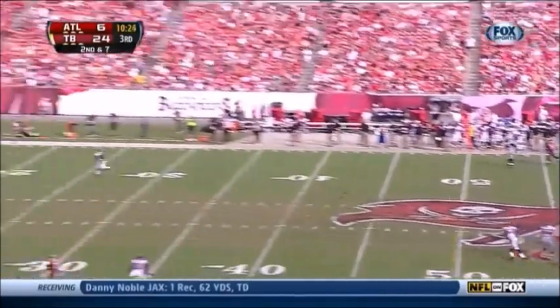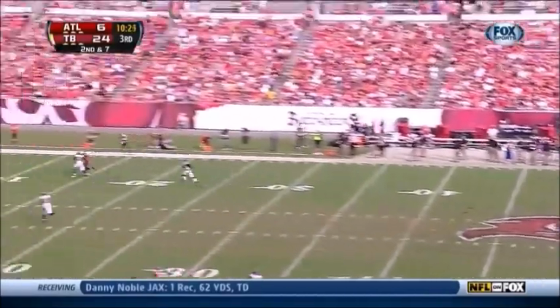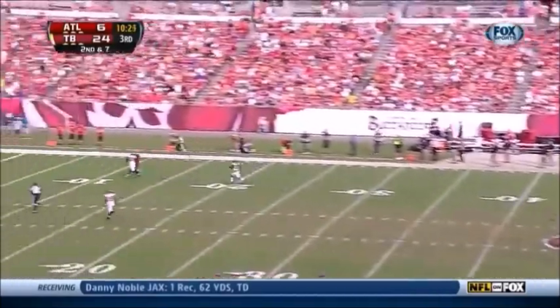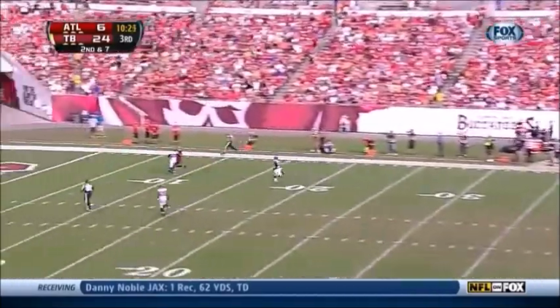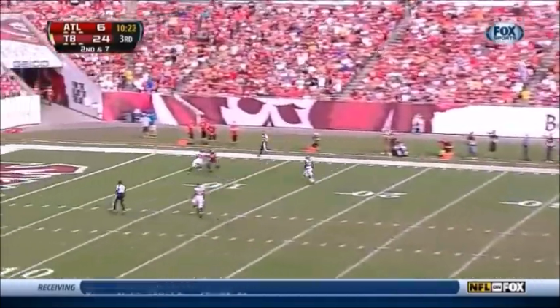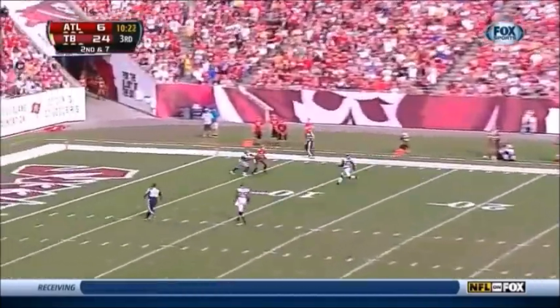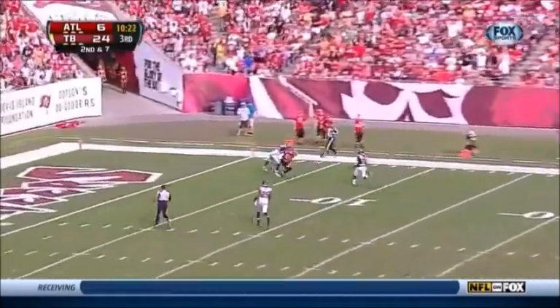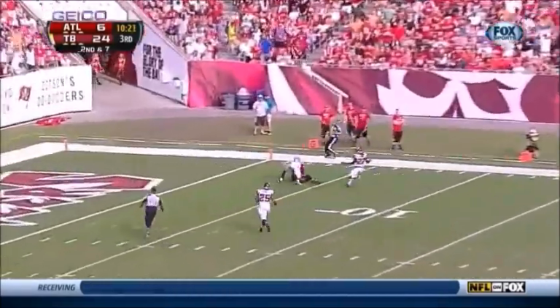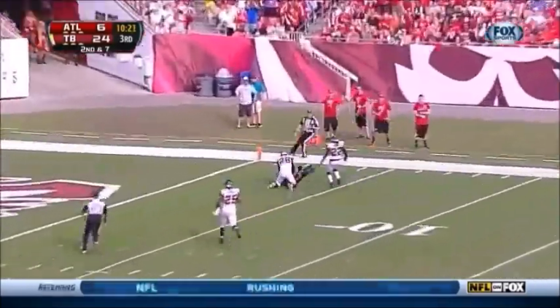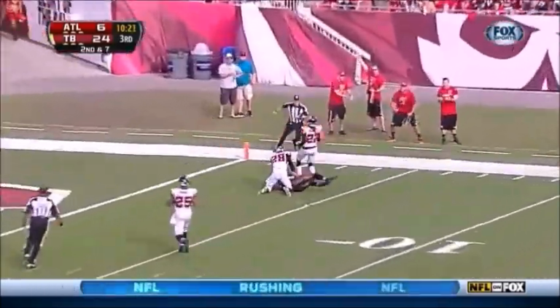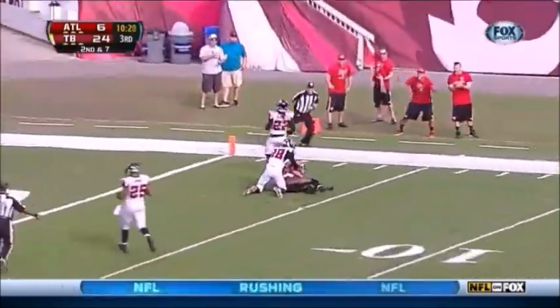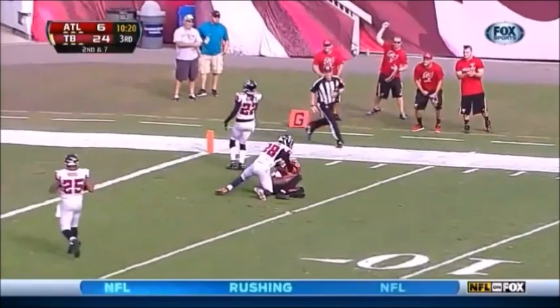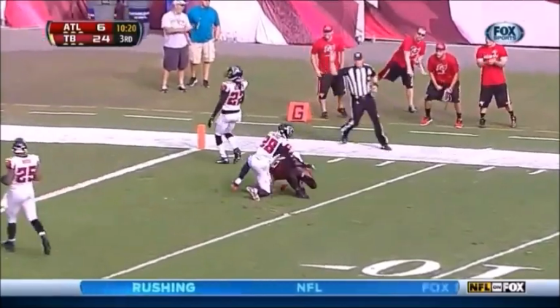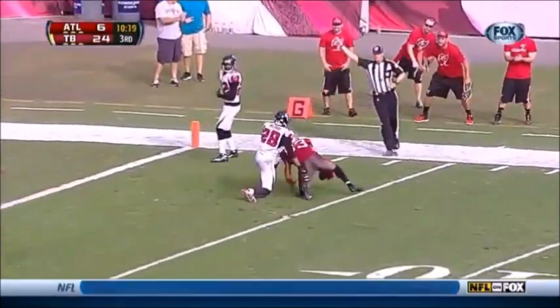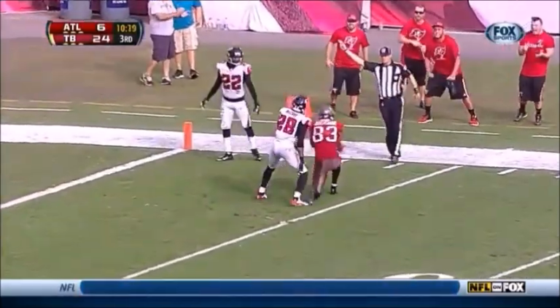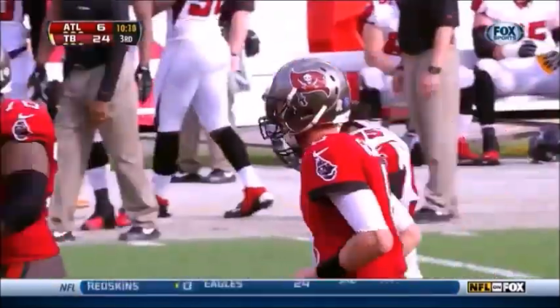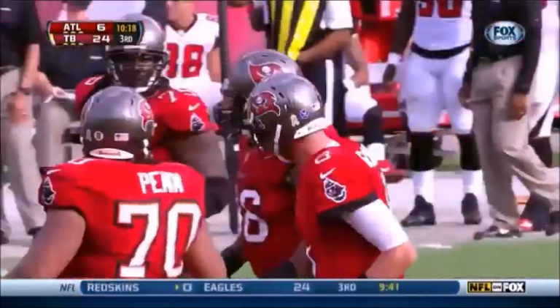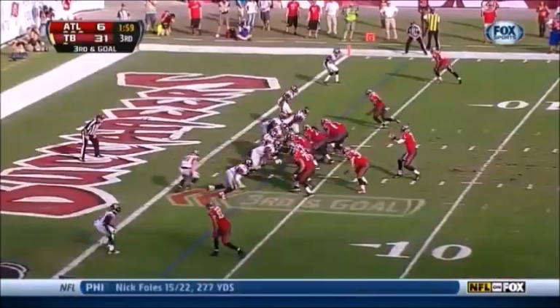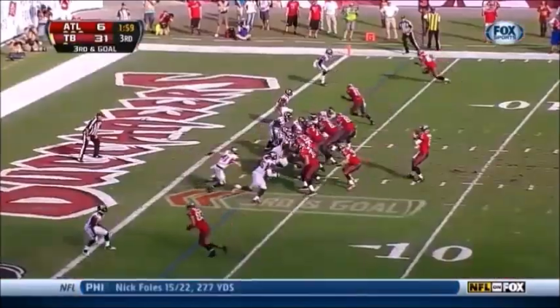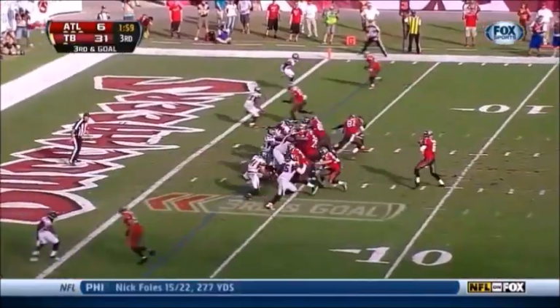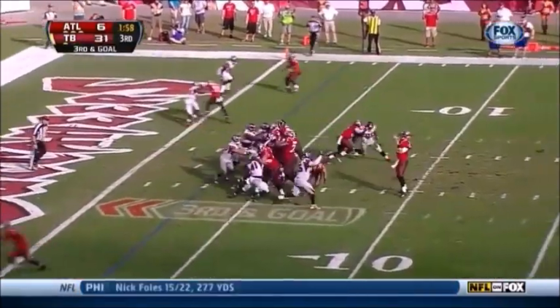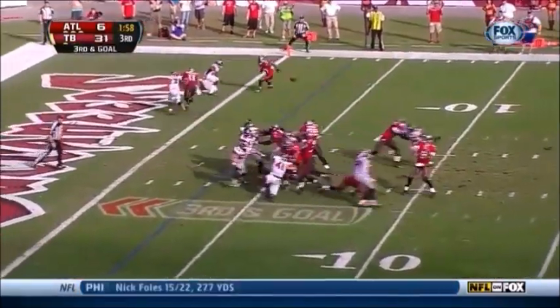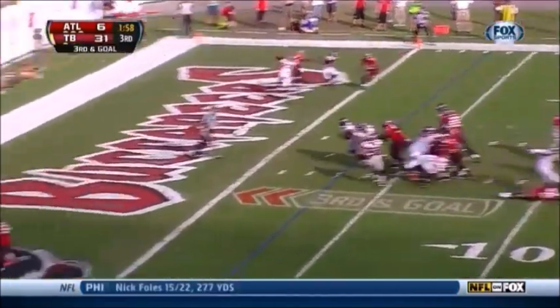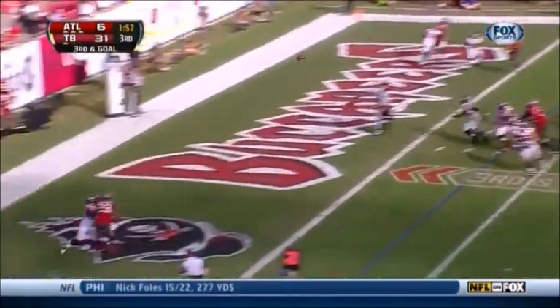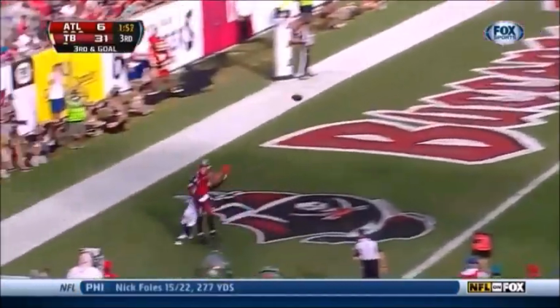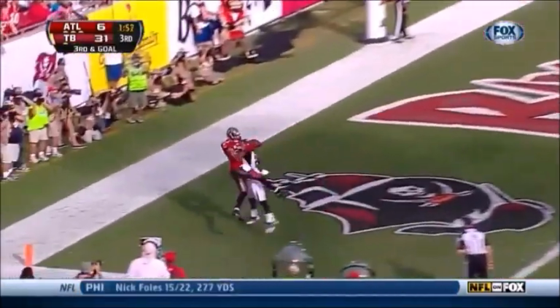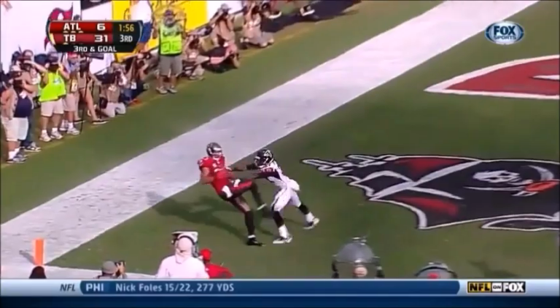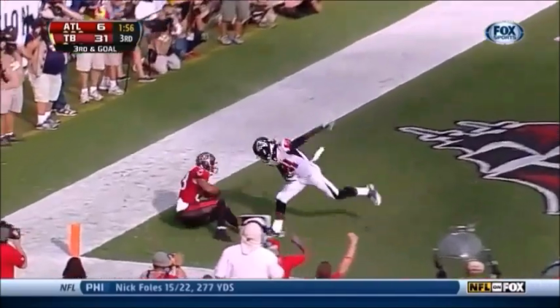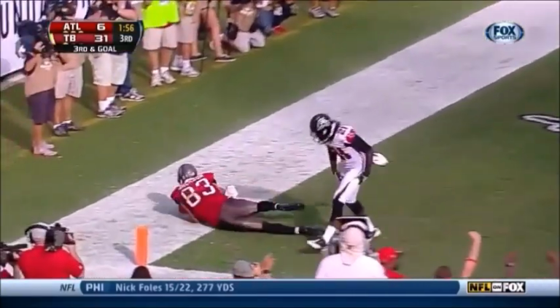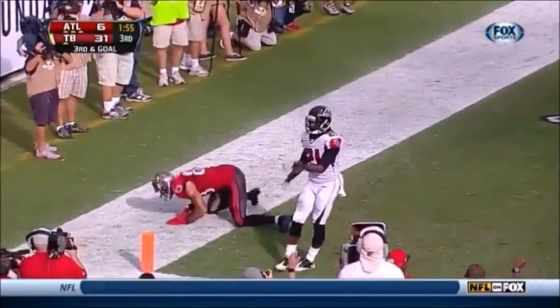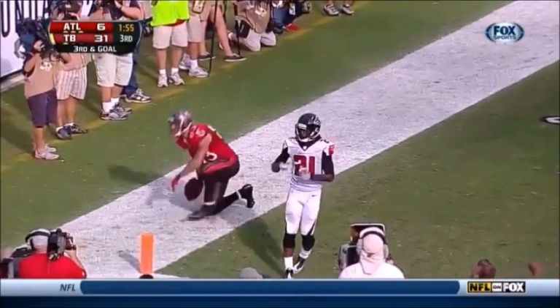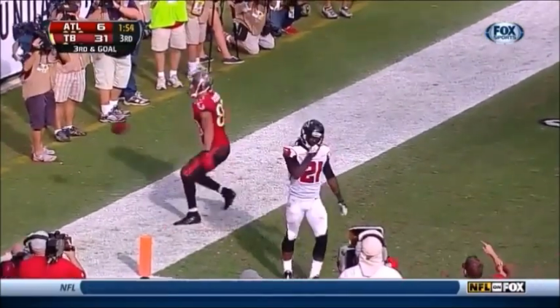Glennon going up top all the way down — it's caught by Vincent Jackson. And blitz on the fan for the corner to Jackson — he's got it for the touchdown!